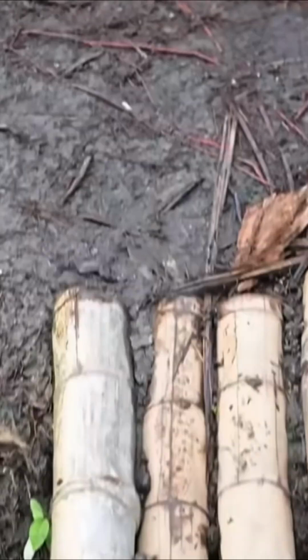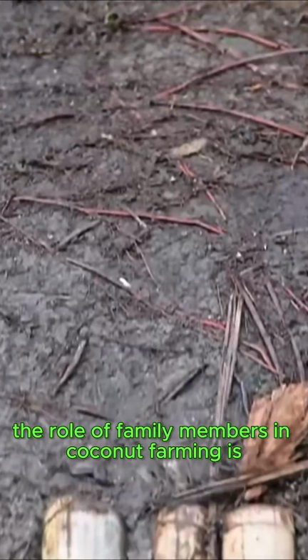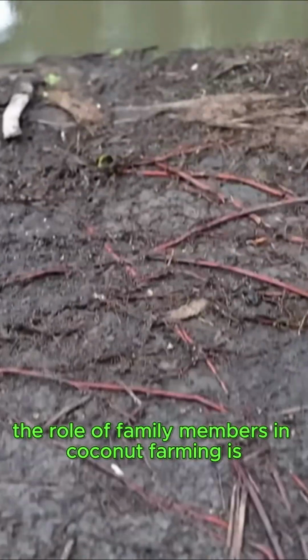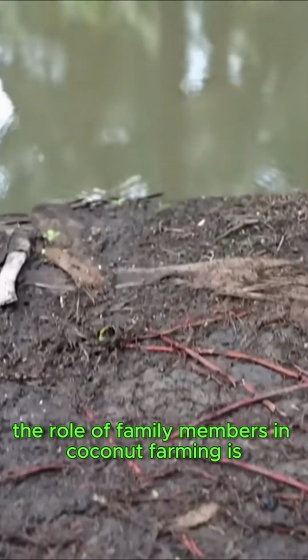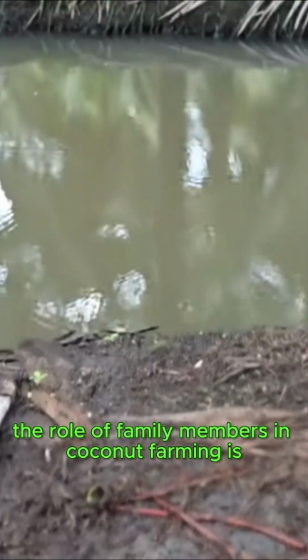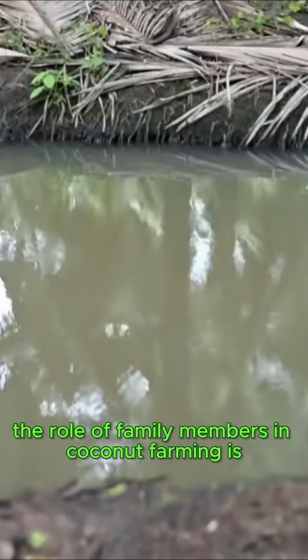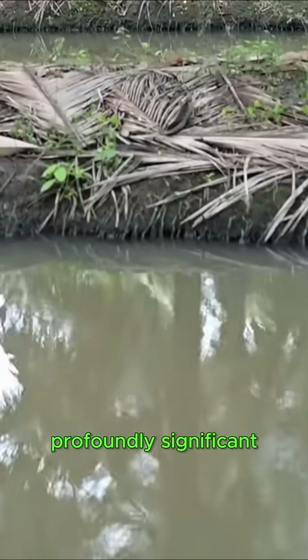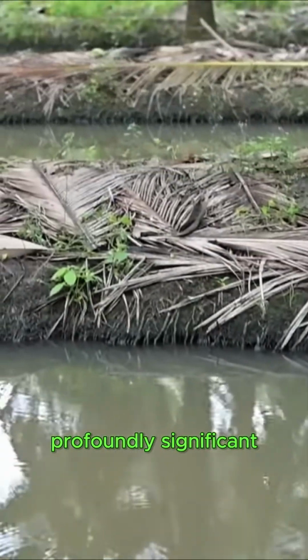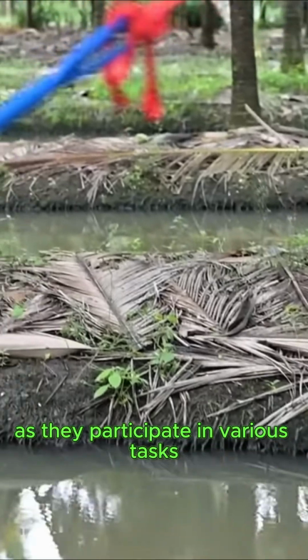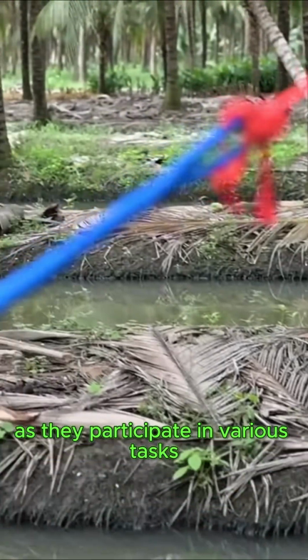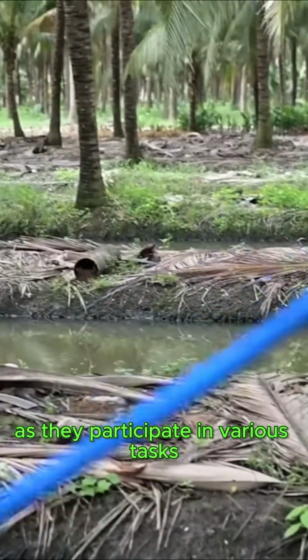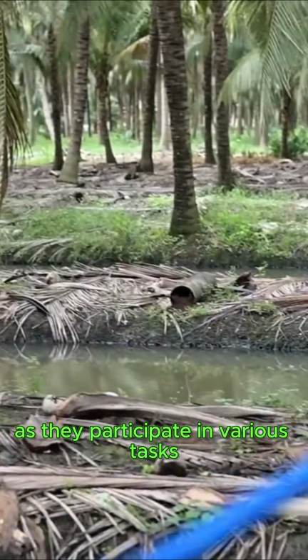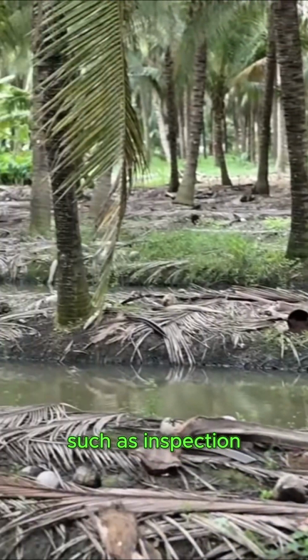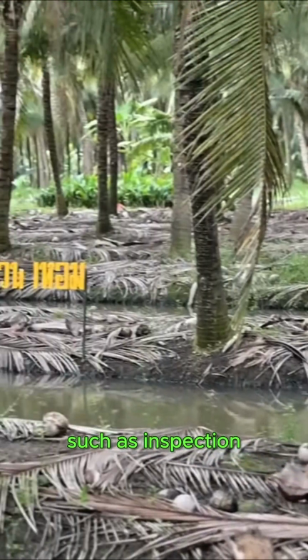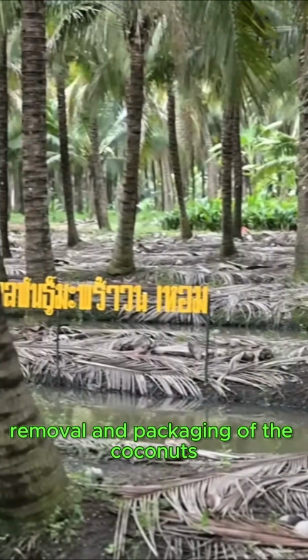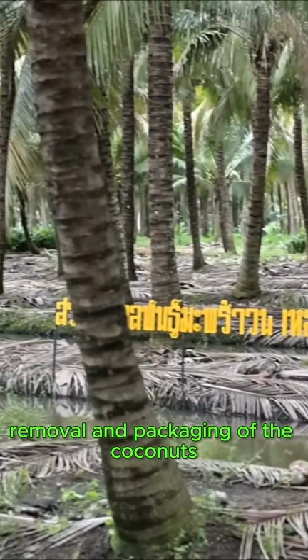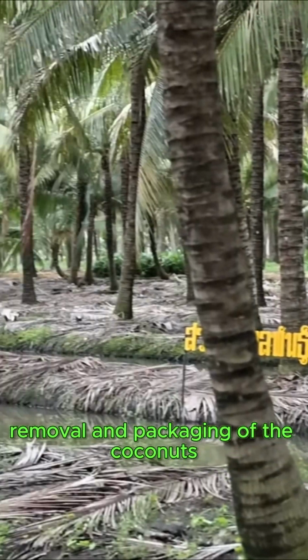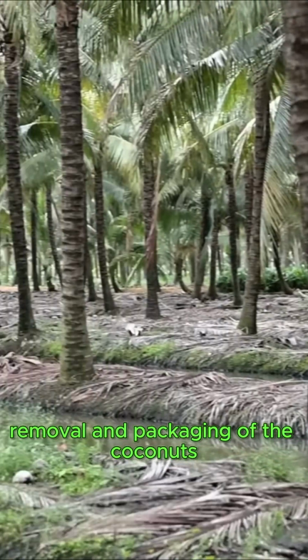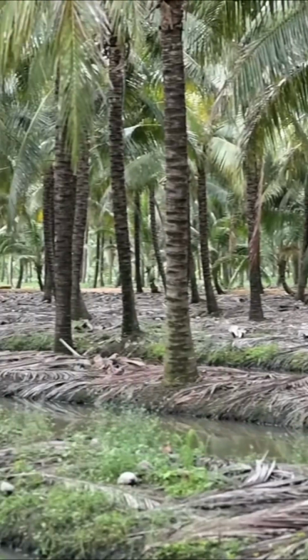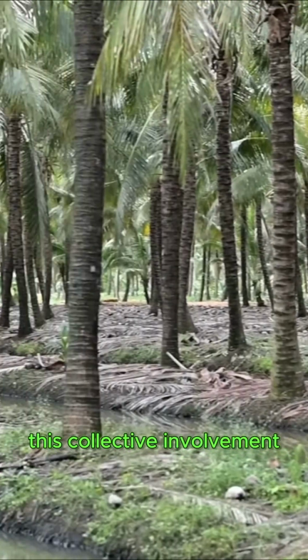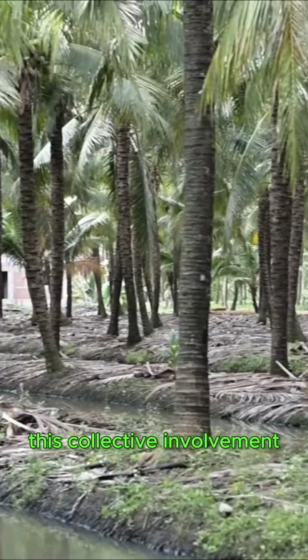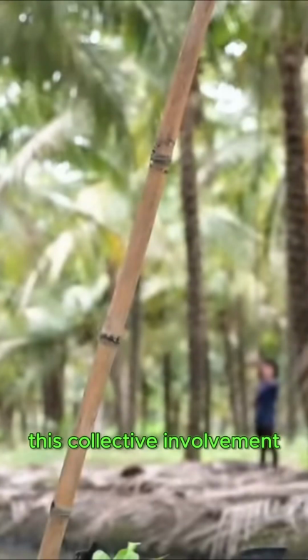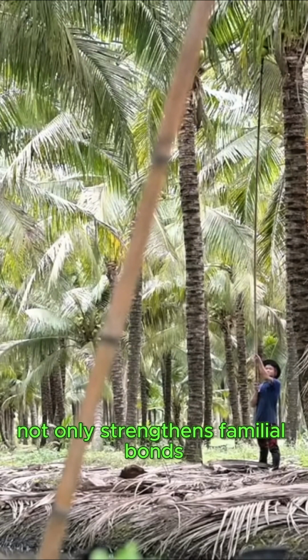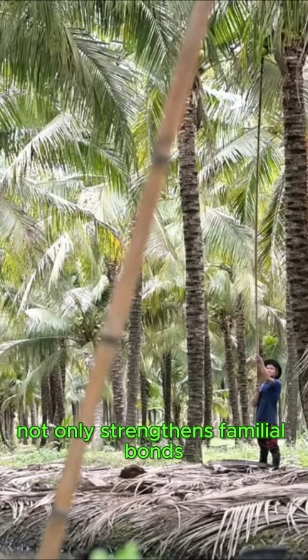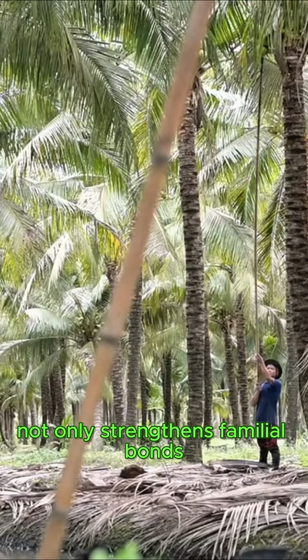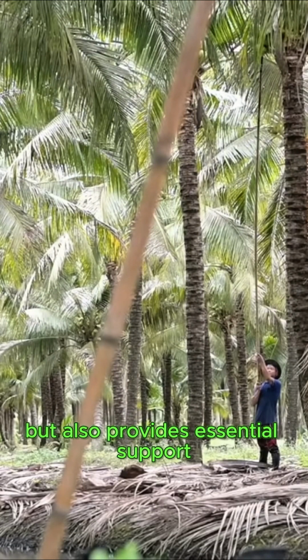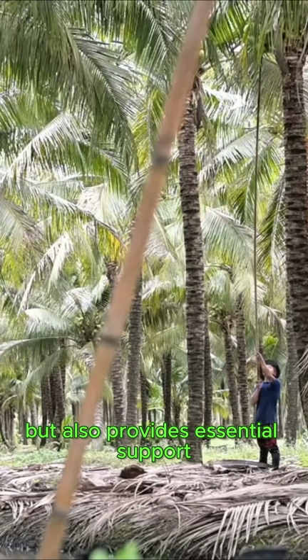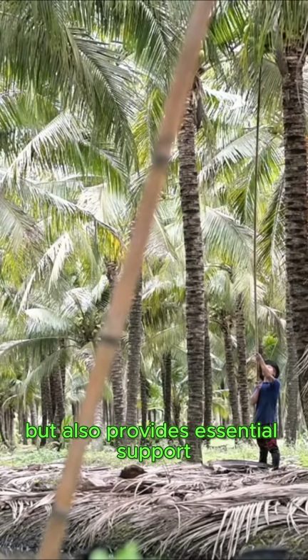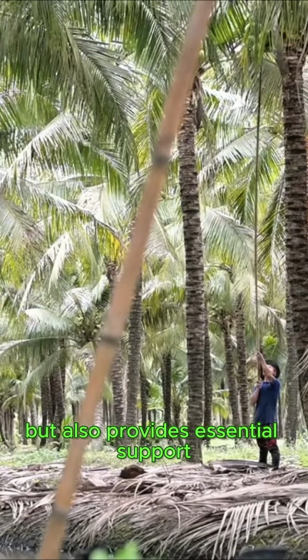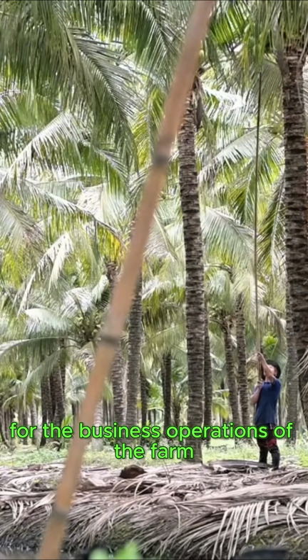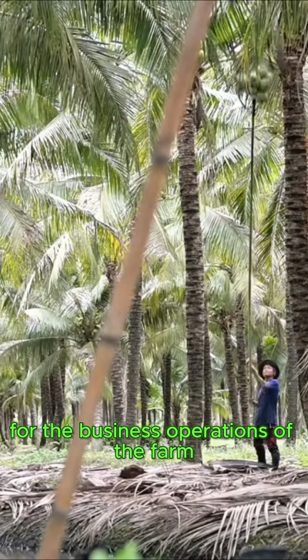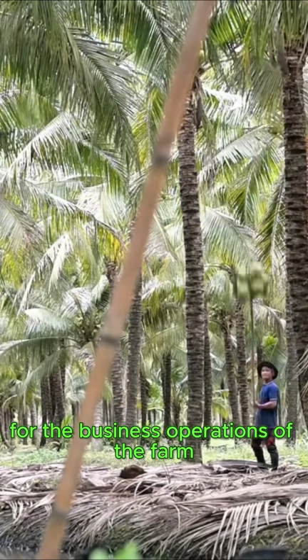The role of family members in coconut farming is profoundly significant, as they participate in various tasks such as inspection, removal, and packaging of the coconuts. This collective involvement not only strengthens familial bonds but also provides essential support for the business operations of the farm.